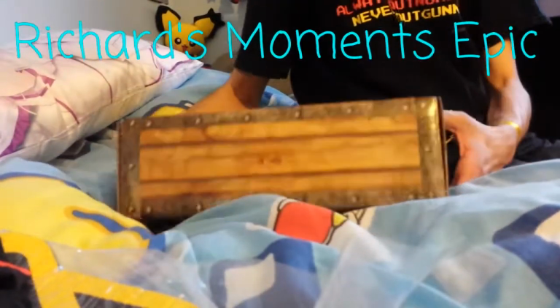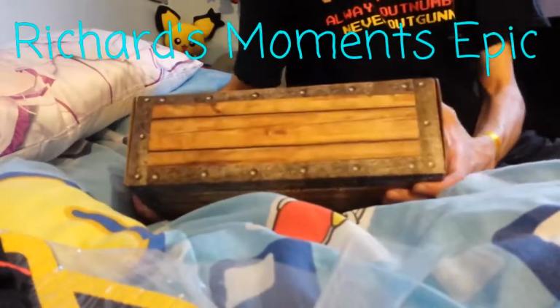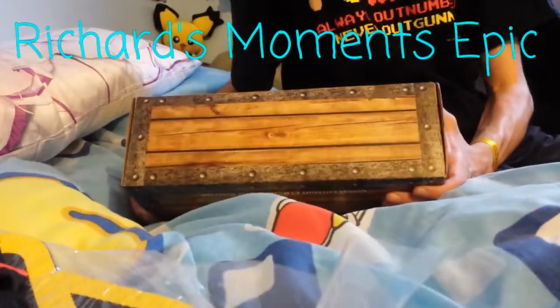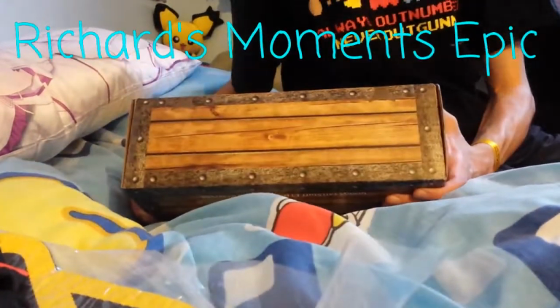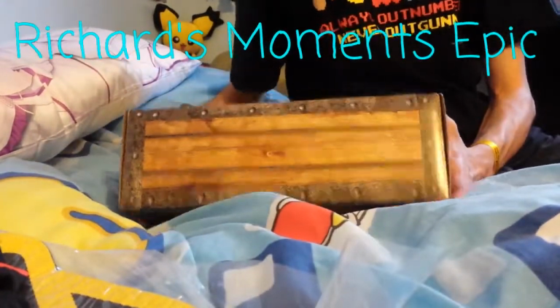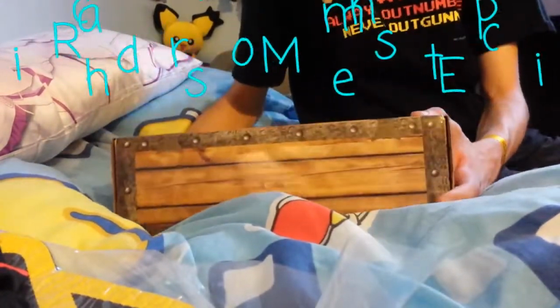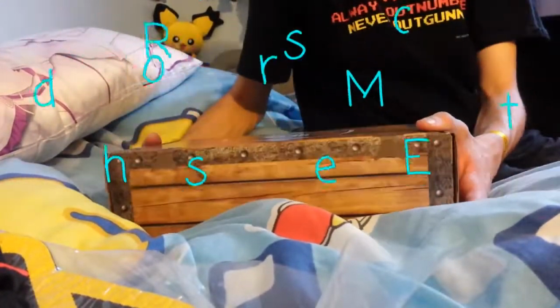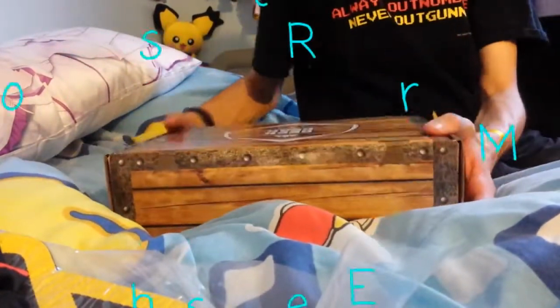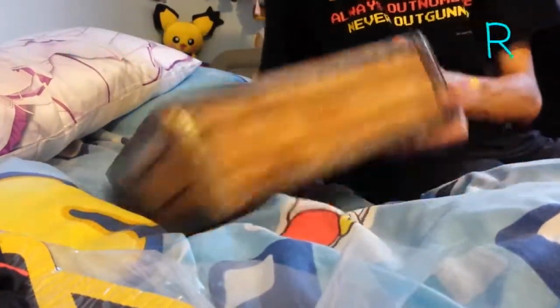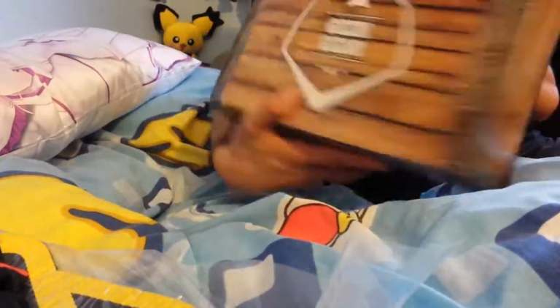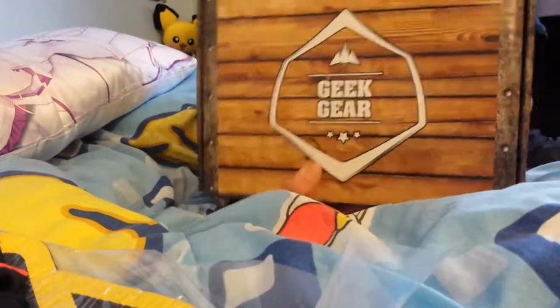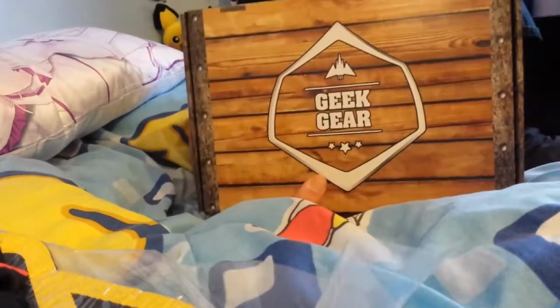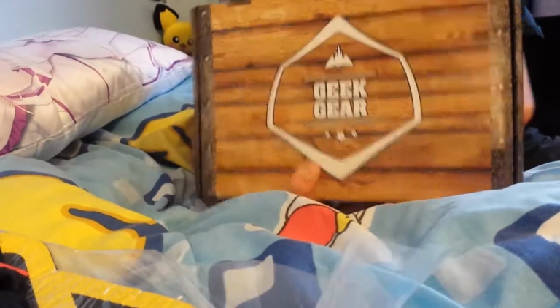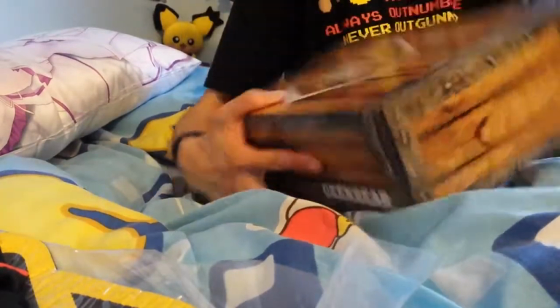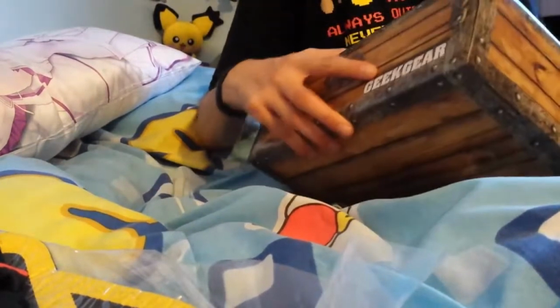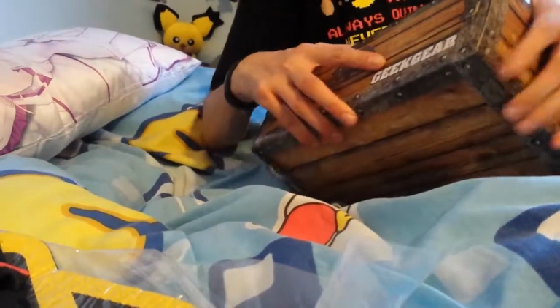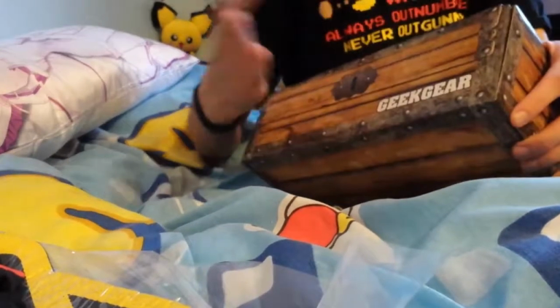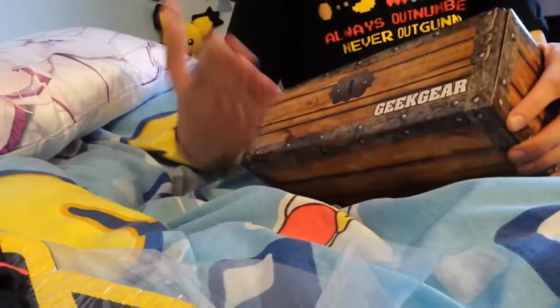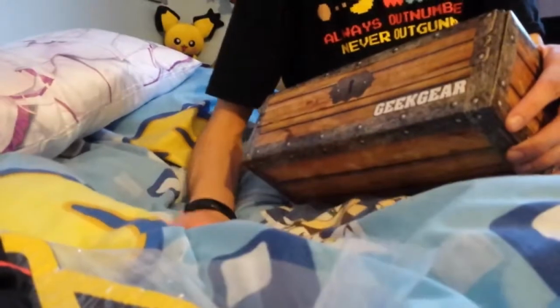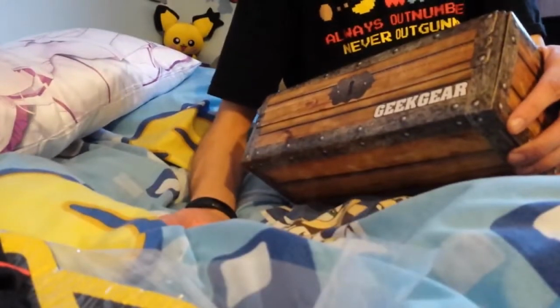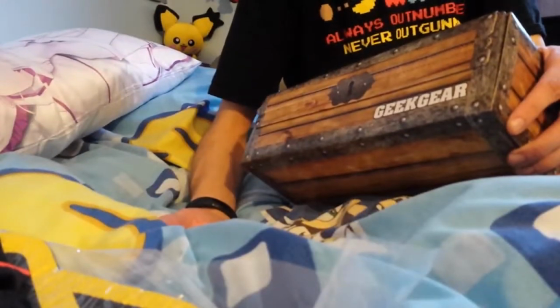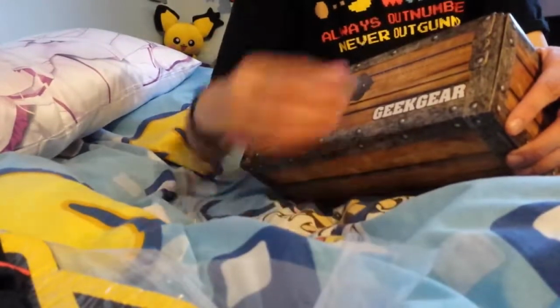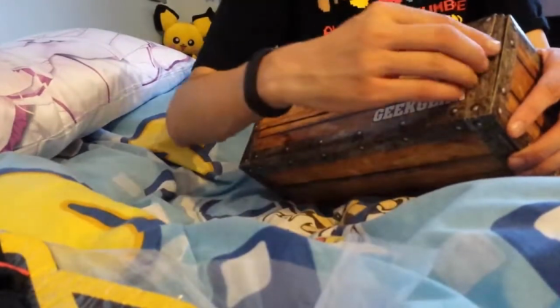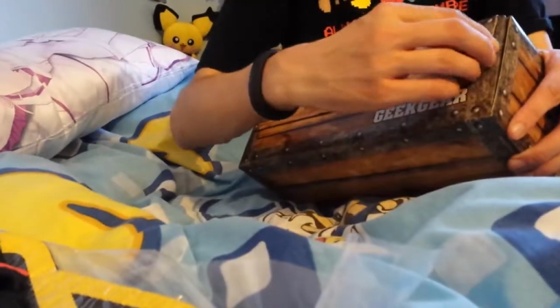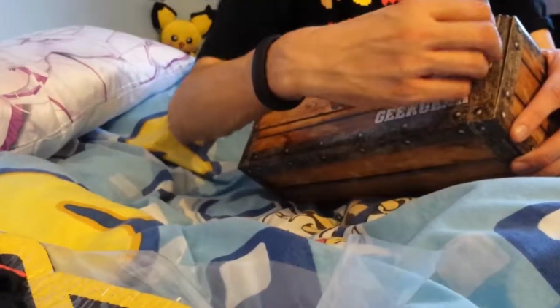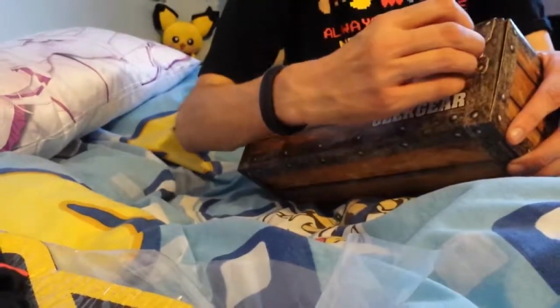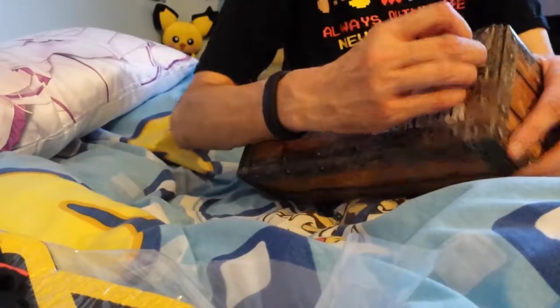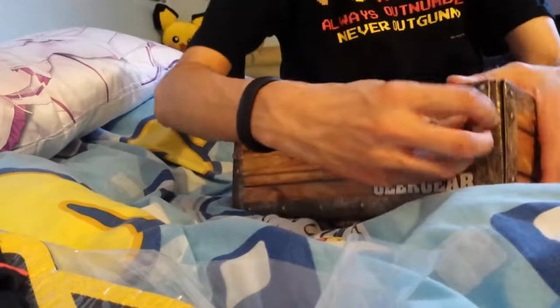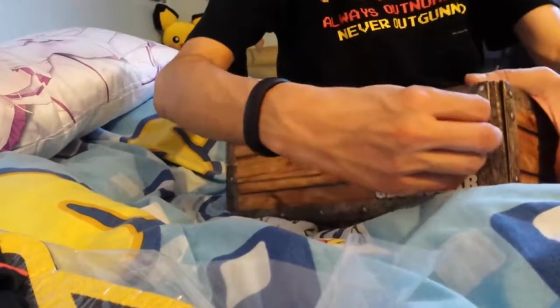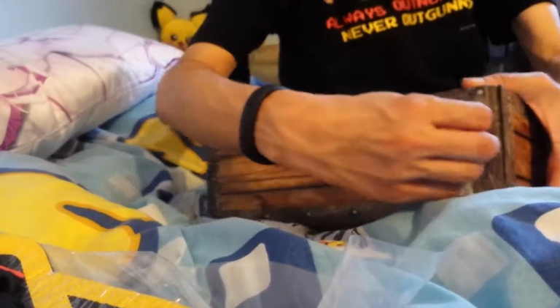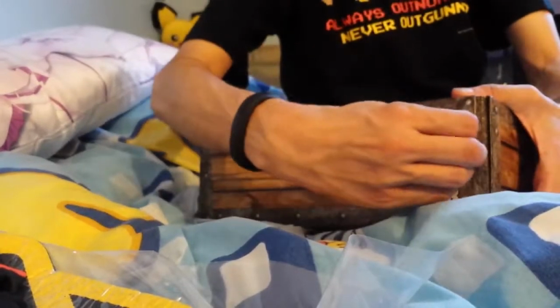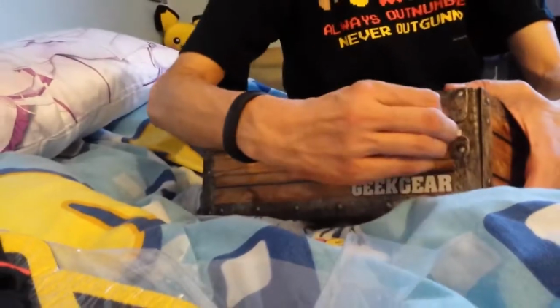We're going to find out what's in the box. It's Geek Gear, so I paid £10 and I'm going to find out if it's worth more than £10. So here we go.